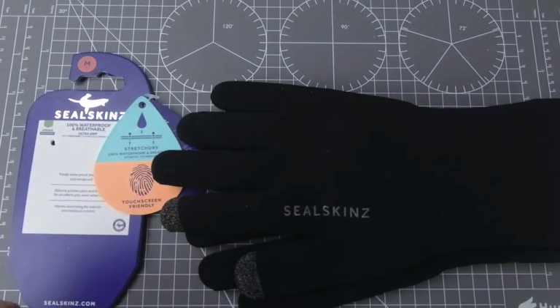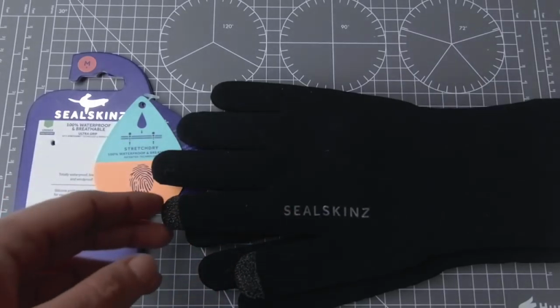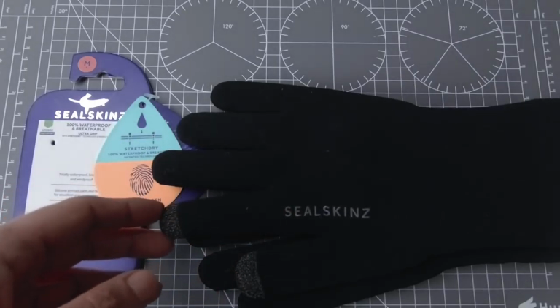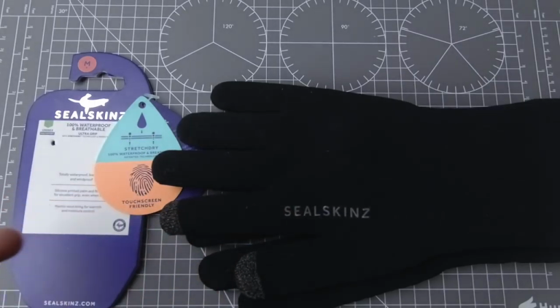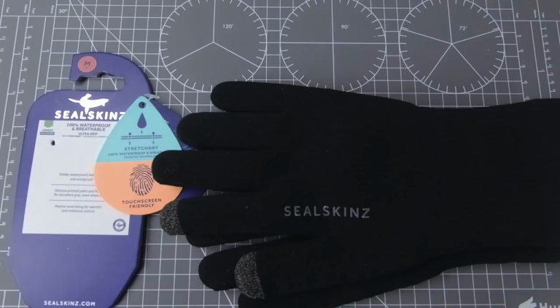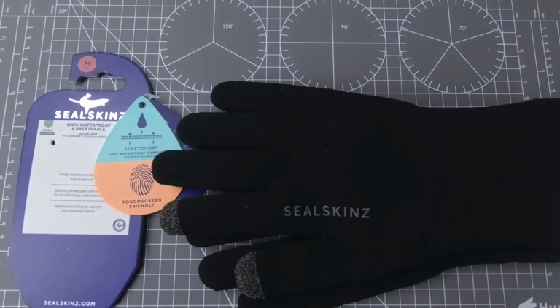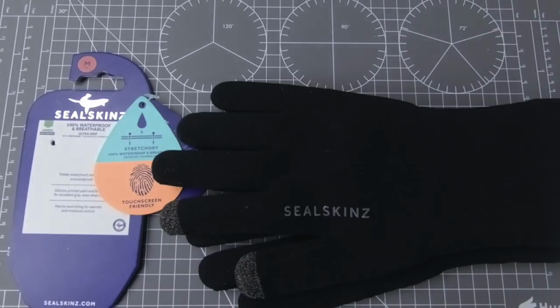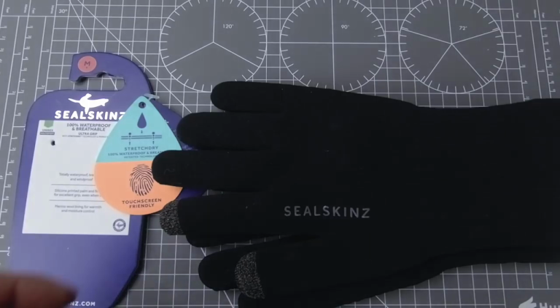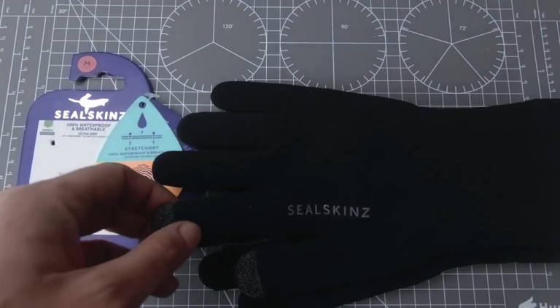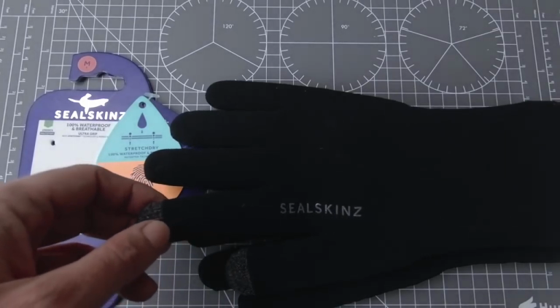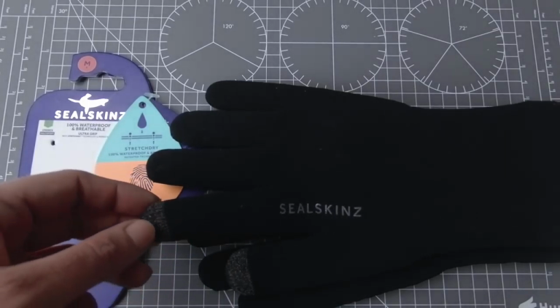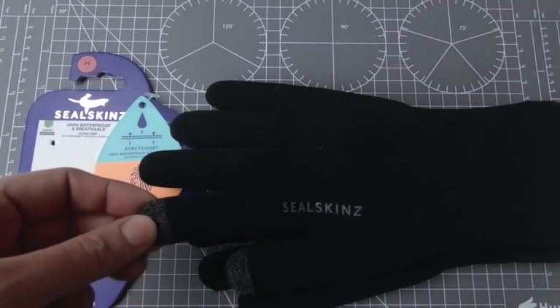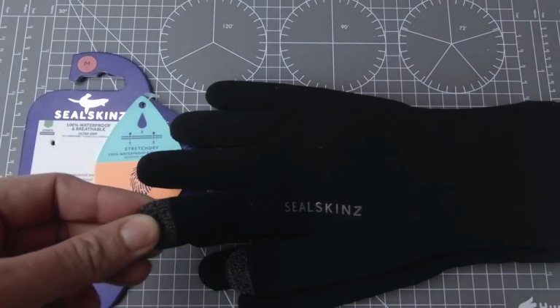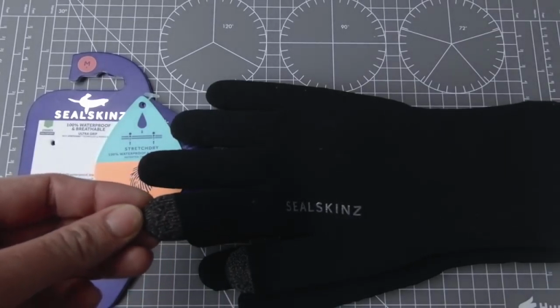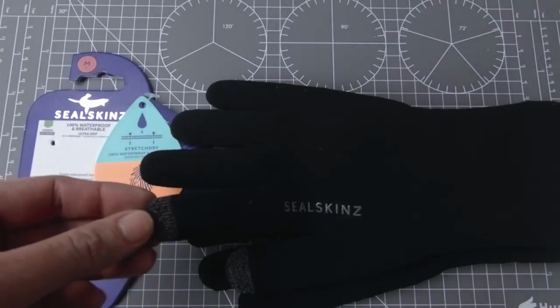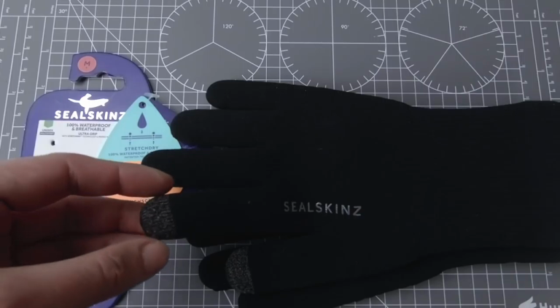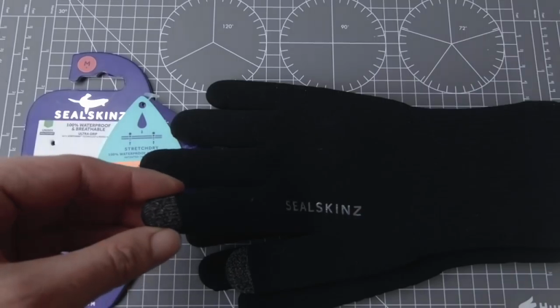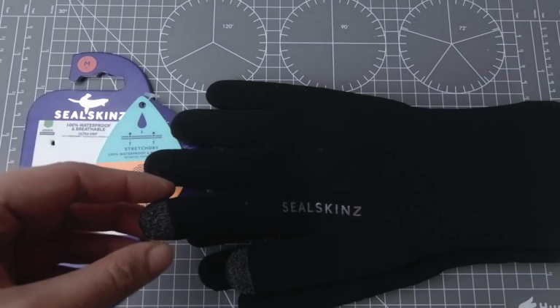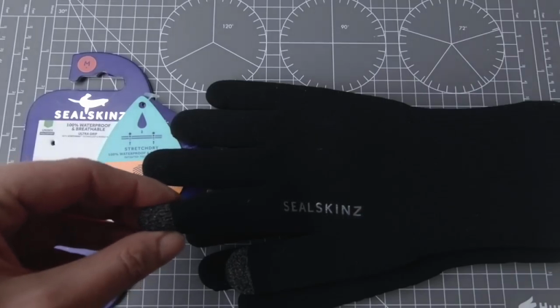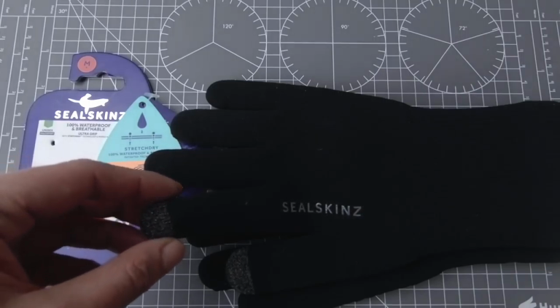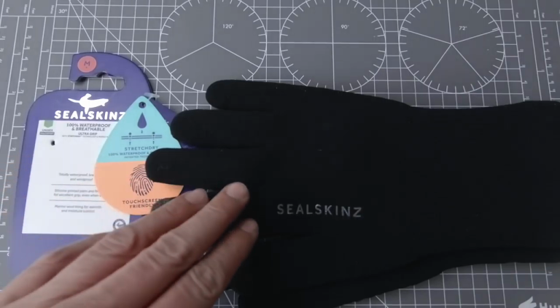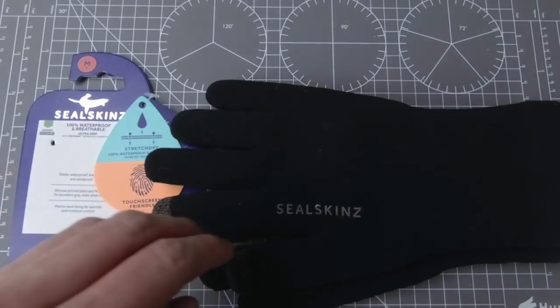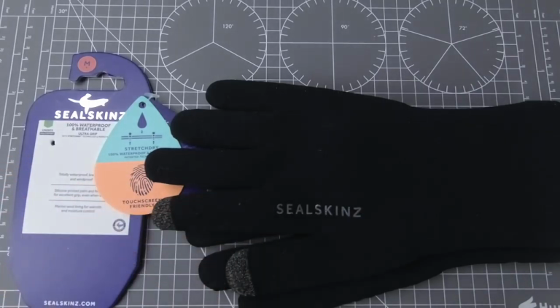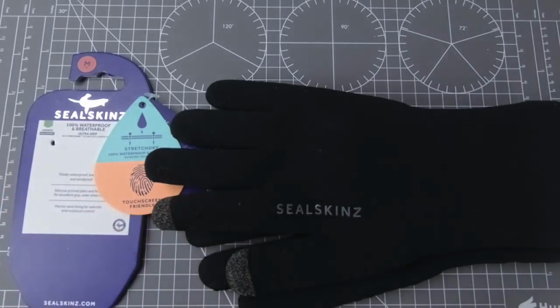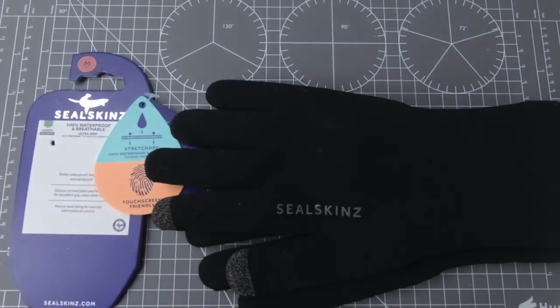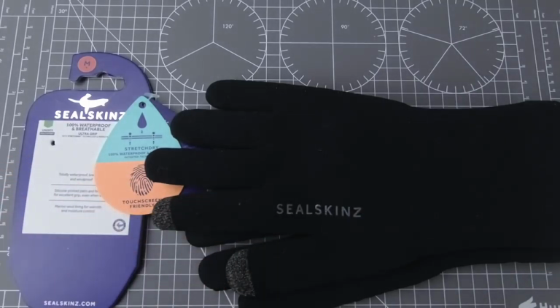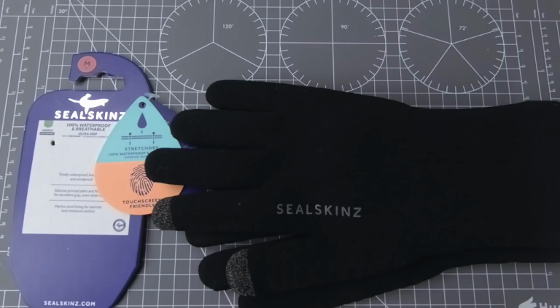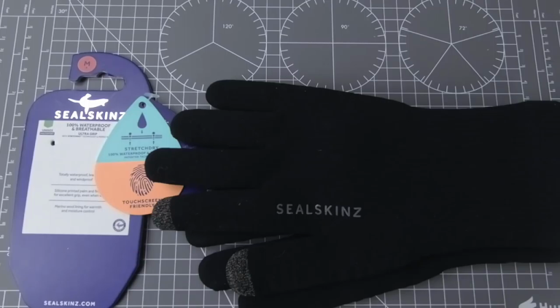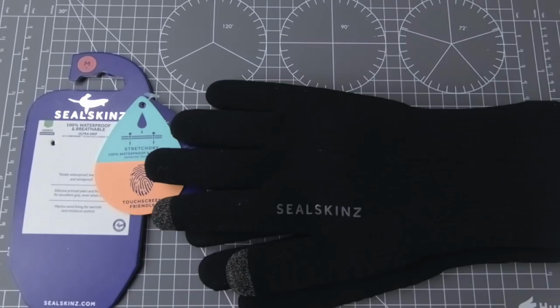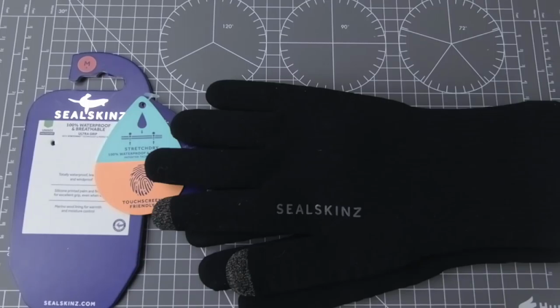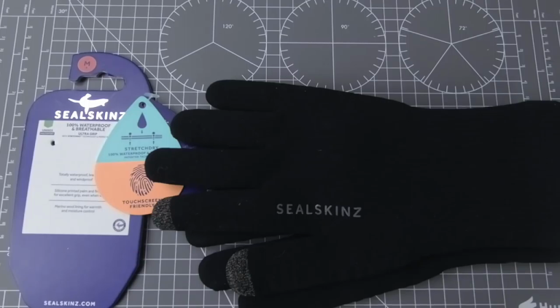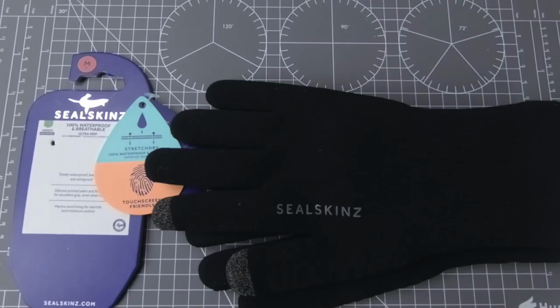Dlaczego warto zainwestować? One kosztują w granicach prawie 200 zł, więc nie są to tanie rękawiczki. Pytanie jak się będą sprawdzały na wykopkach to też inna sprawa. Ale czy warto zainwestować w takie rękawiczki? Jaka jest ich przewaga nad innymi? O tym w dzisiejszym odcinku opowiem.